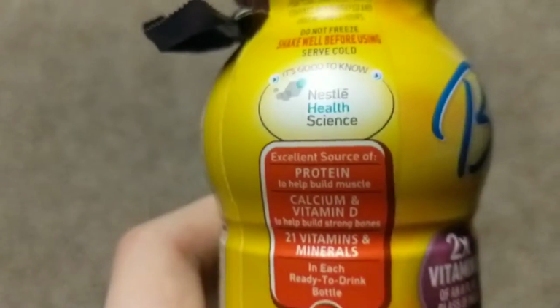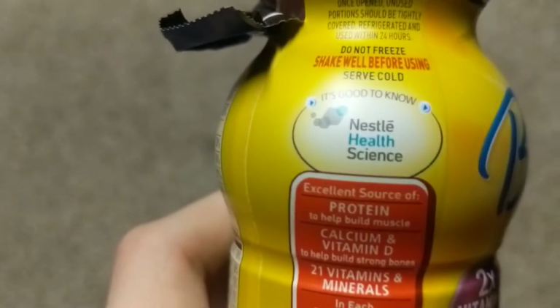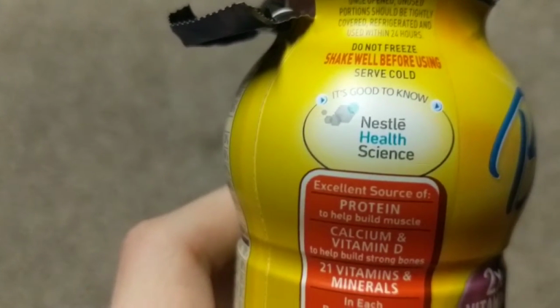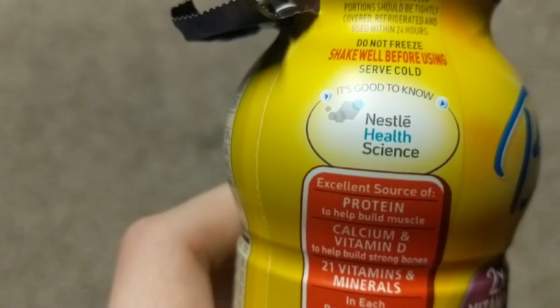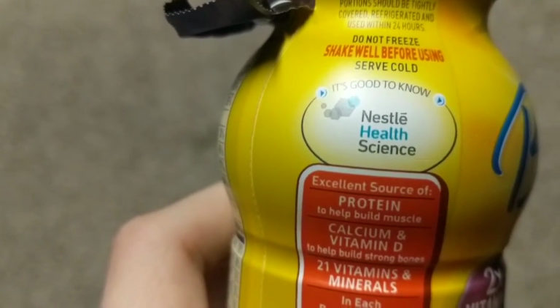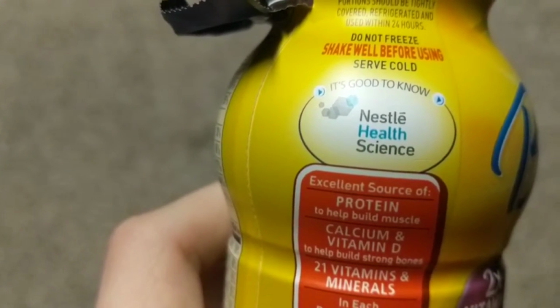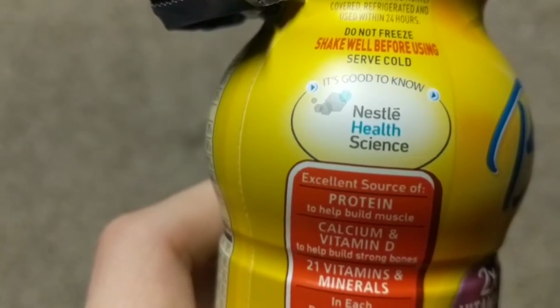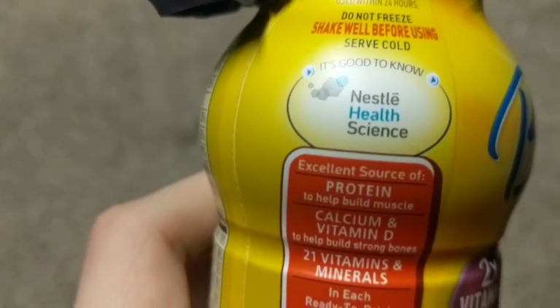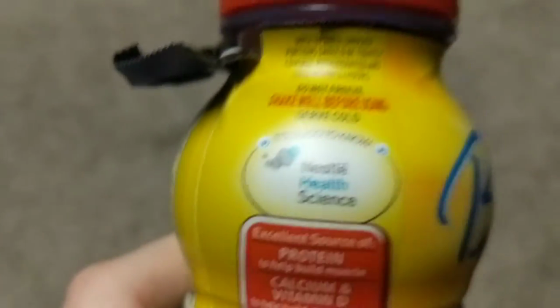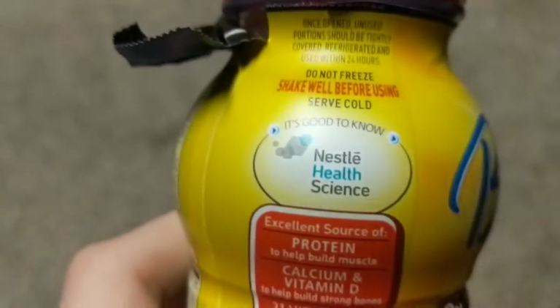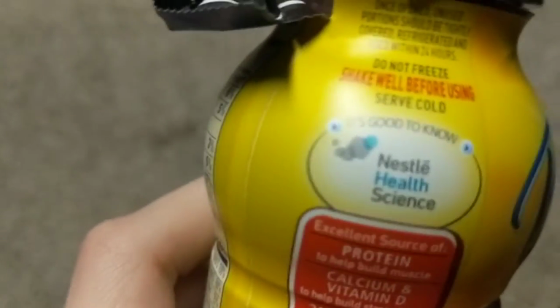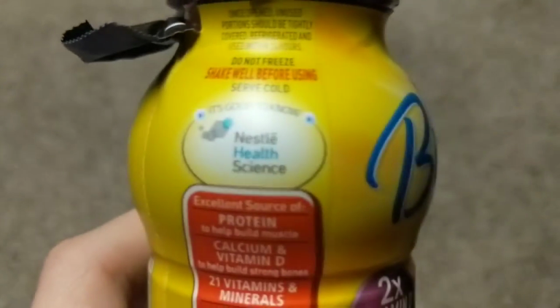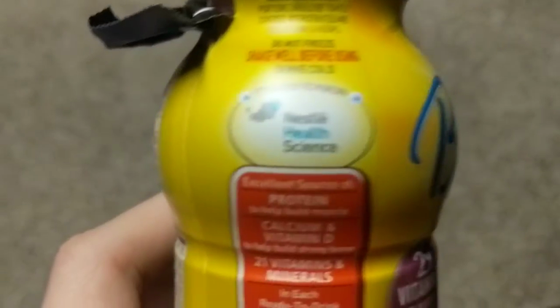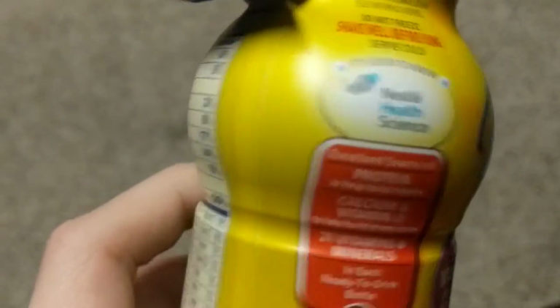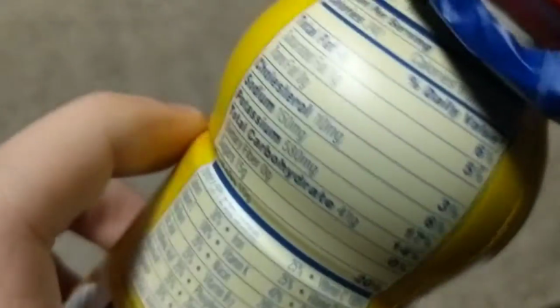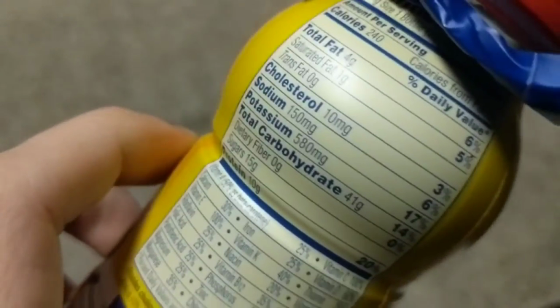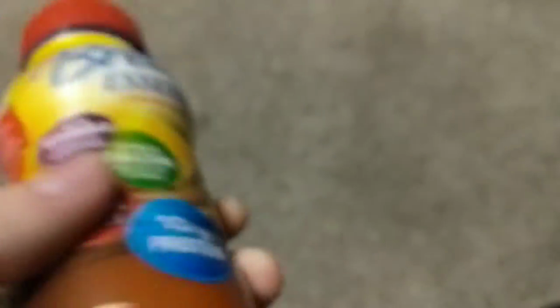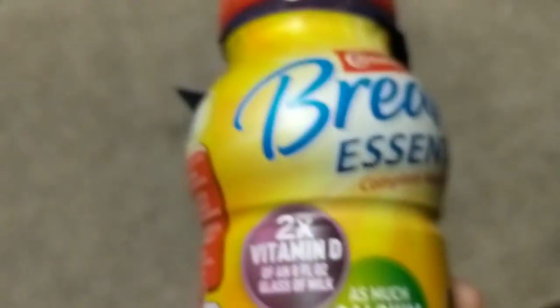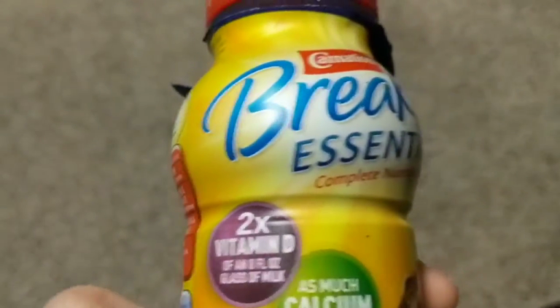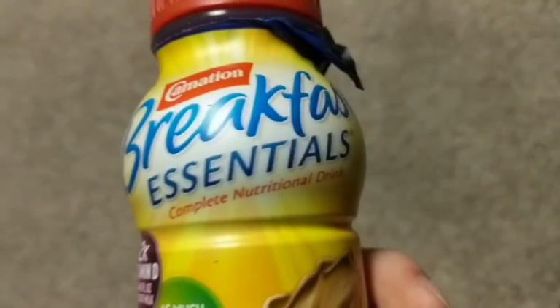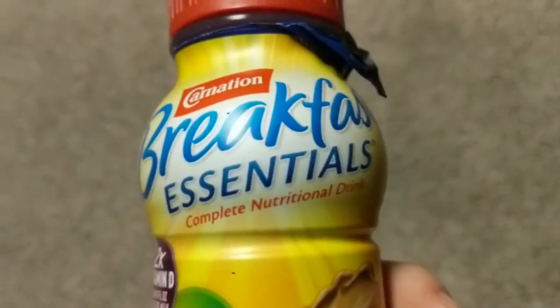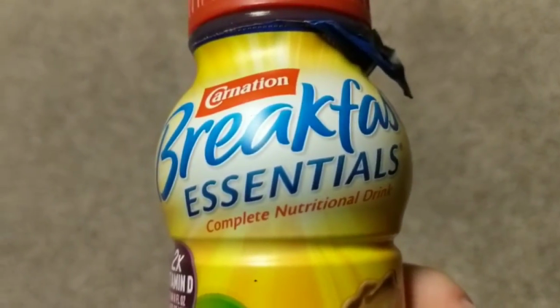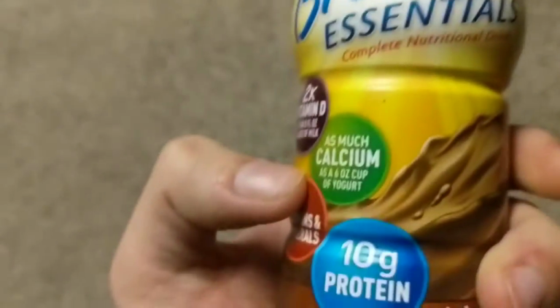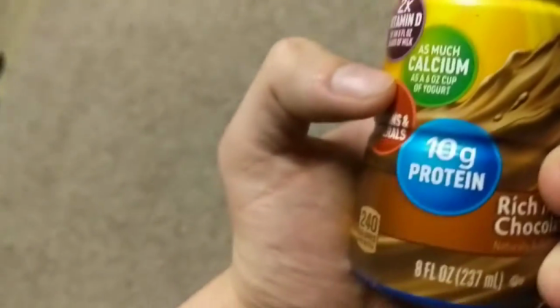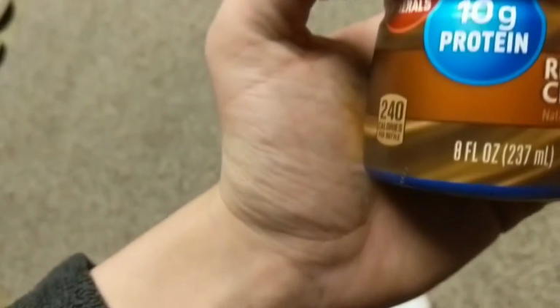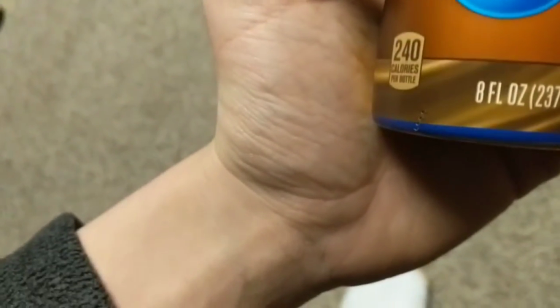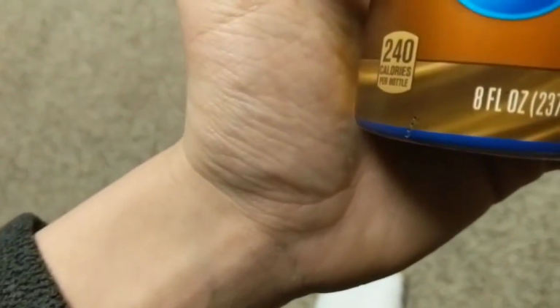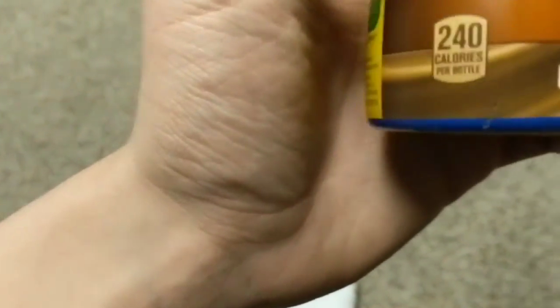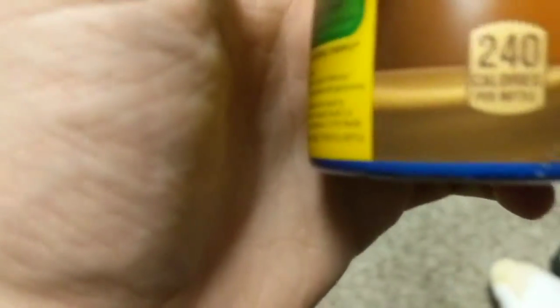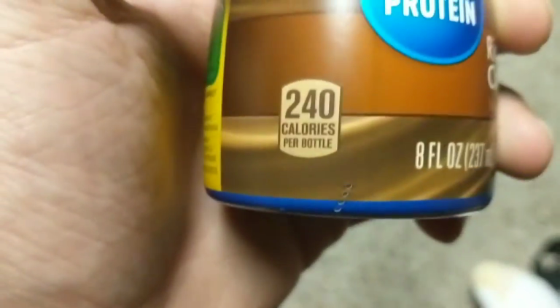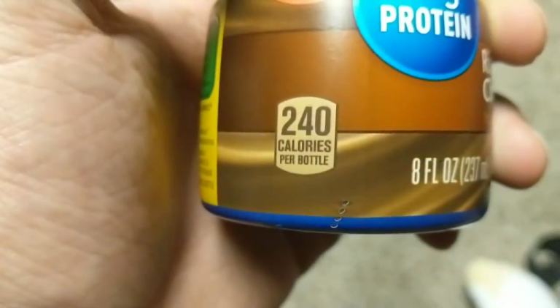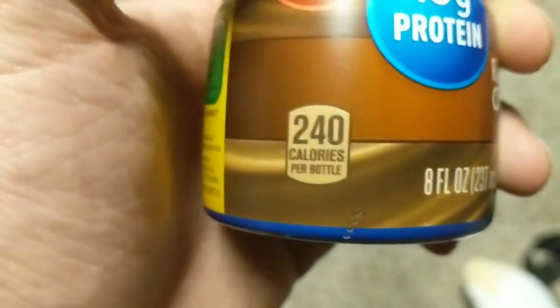It's made by Nestle. Bad company — they kill African people or whatever. So not a fan of that.